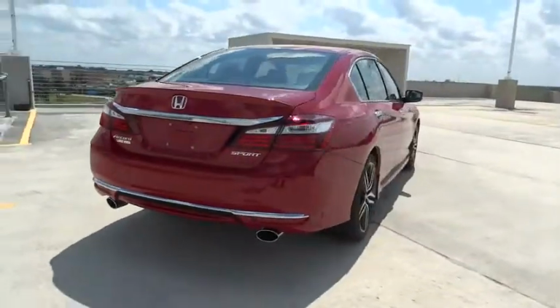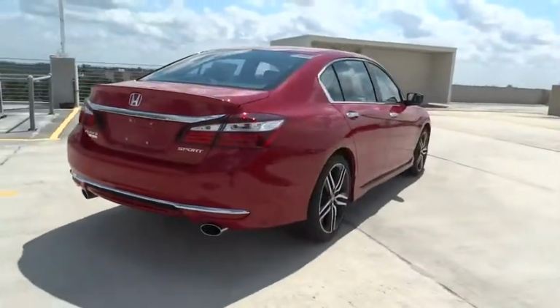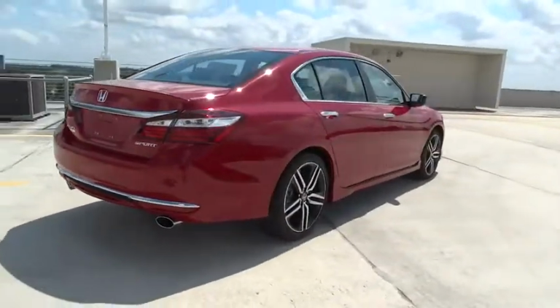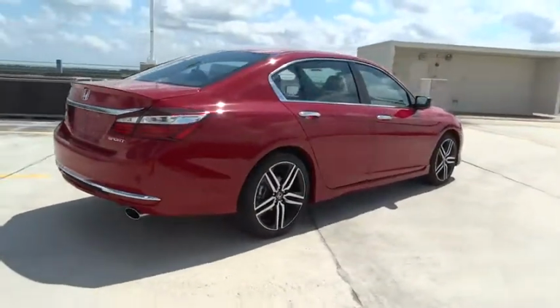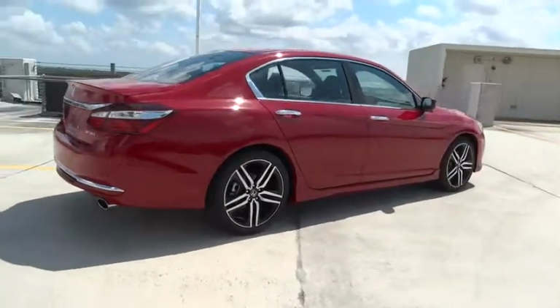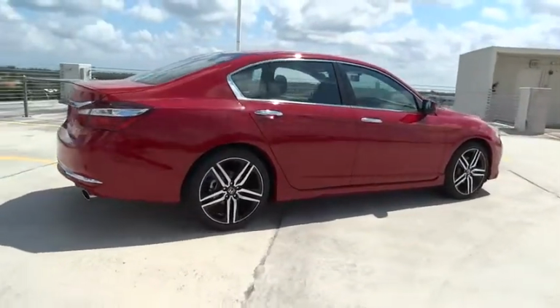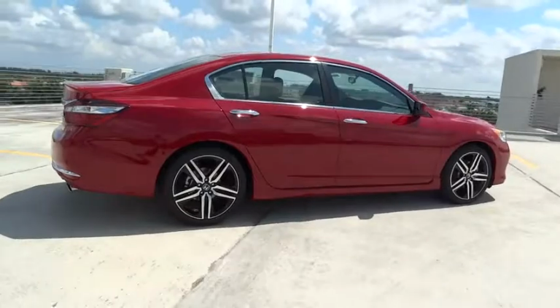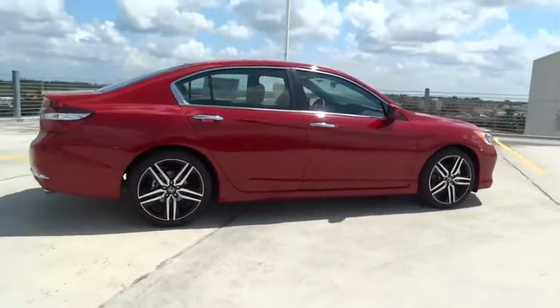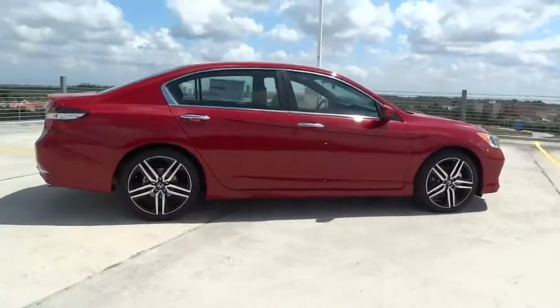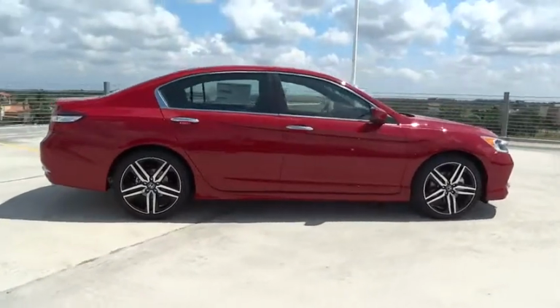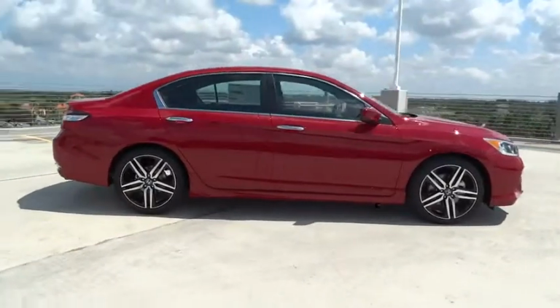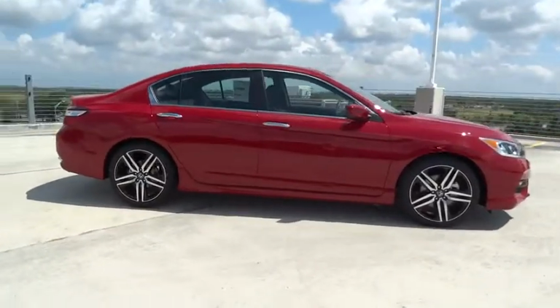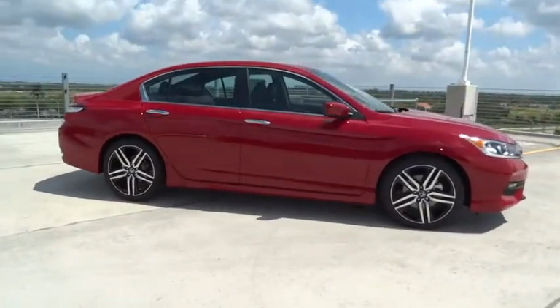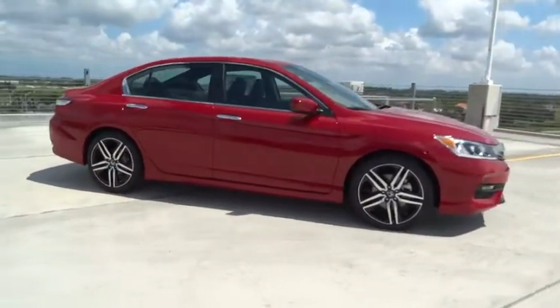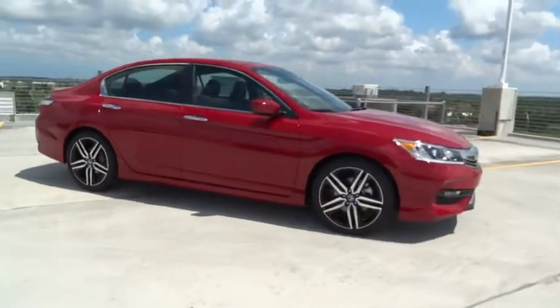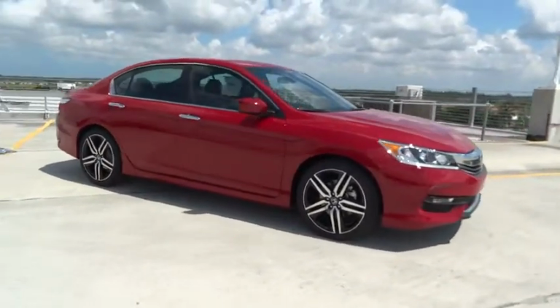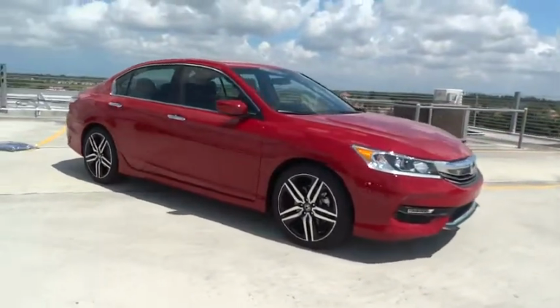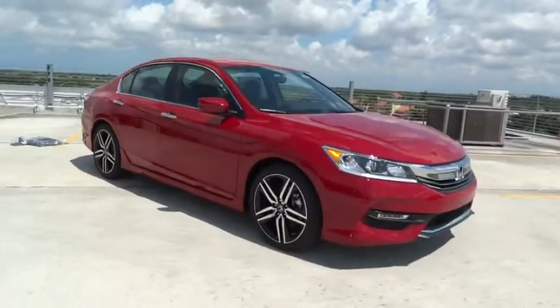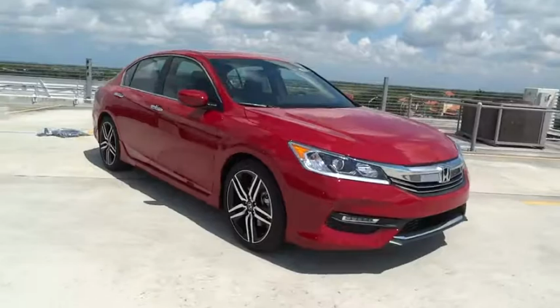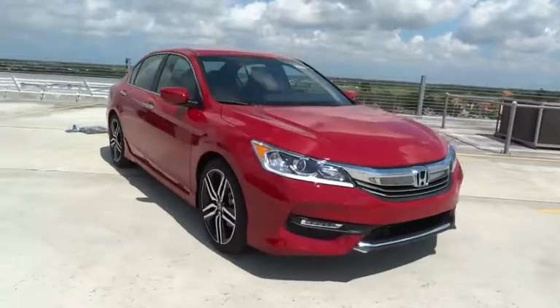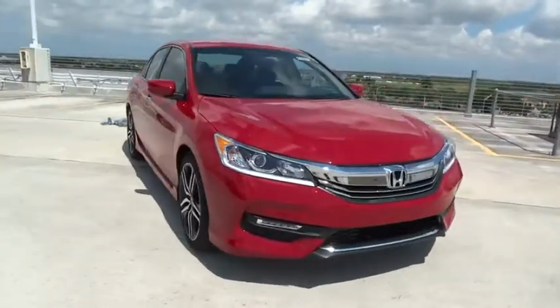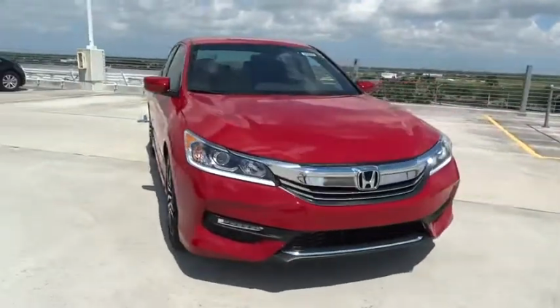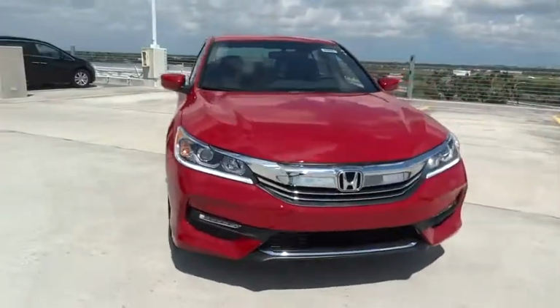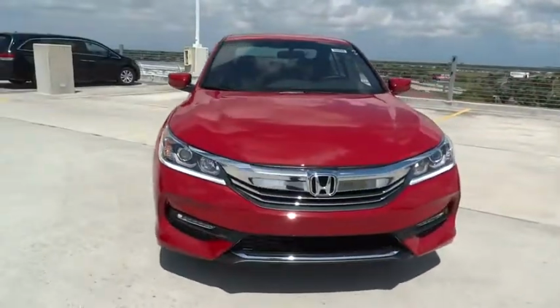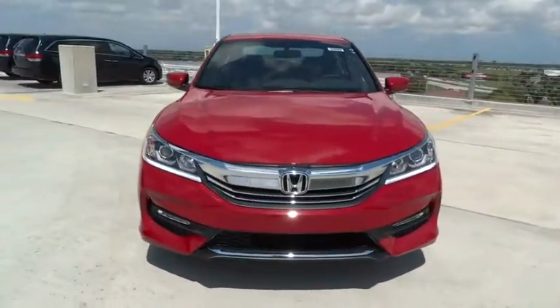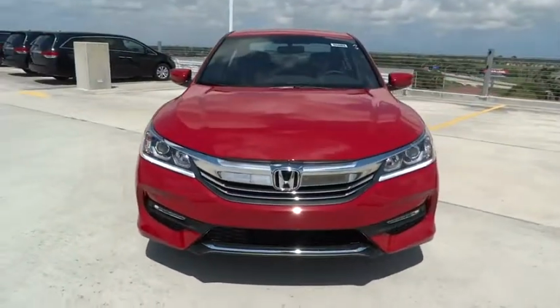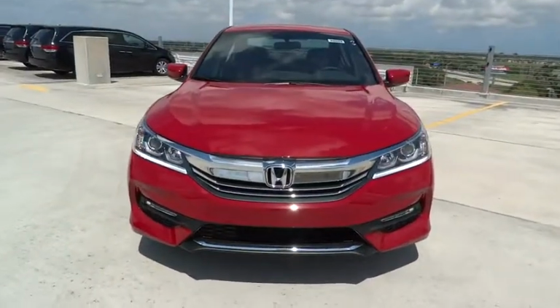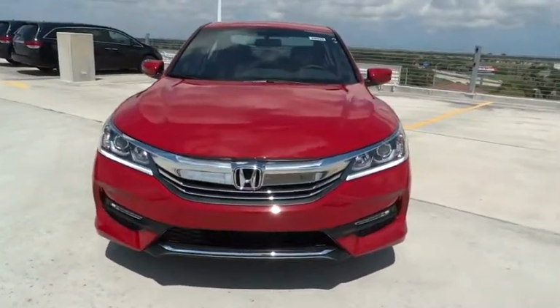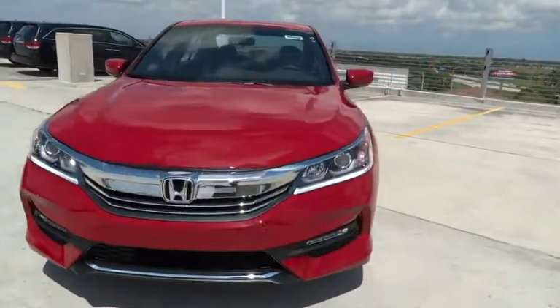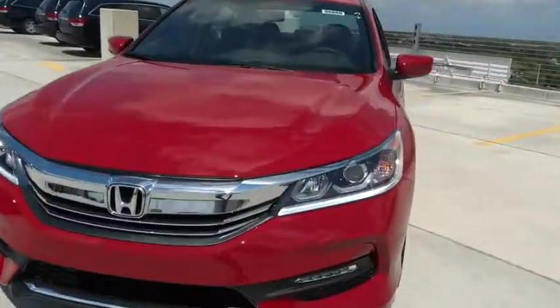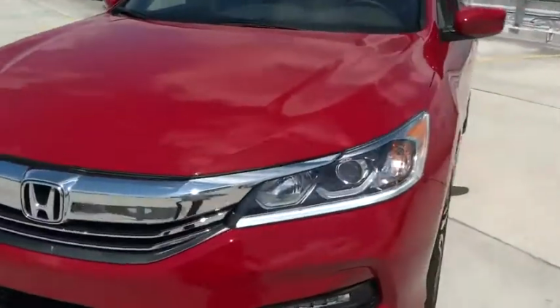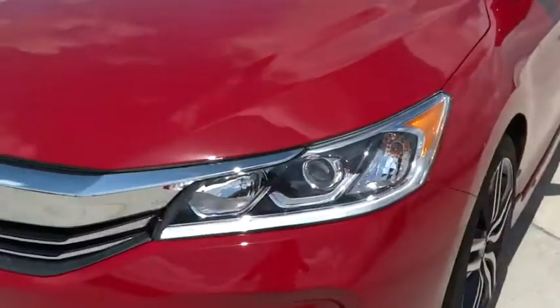Stability control. Traction control. Bluetooth. Front wheel drive. Cruise control. Power windows. Trip computer. Fog lamps. Remote power door locks. Daytime running lights. Tachometer. Speed proportional power steering.